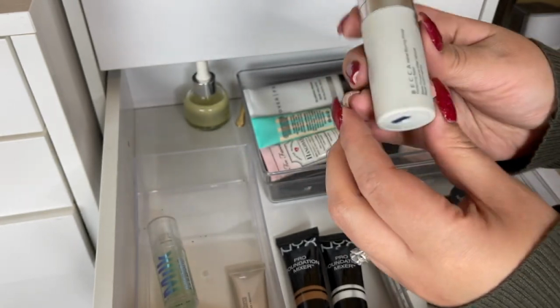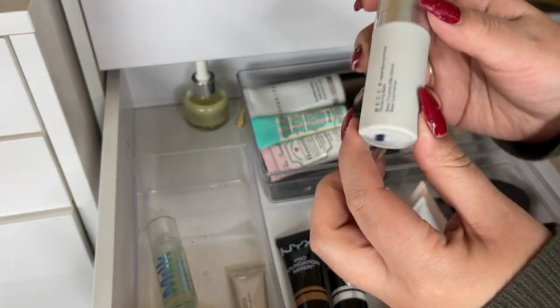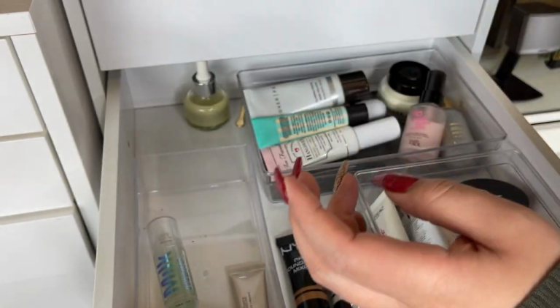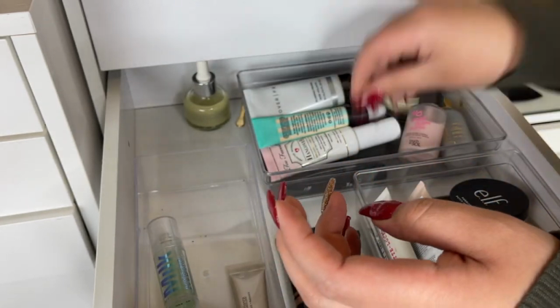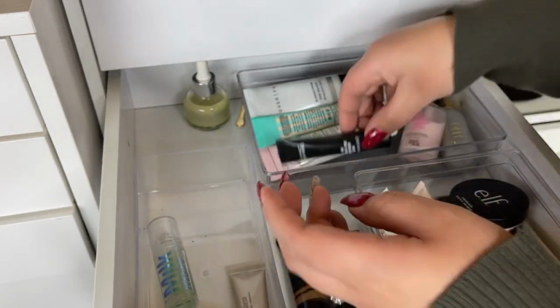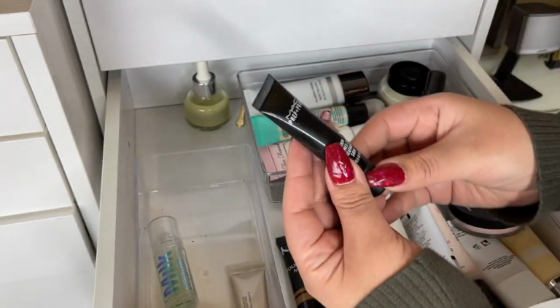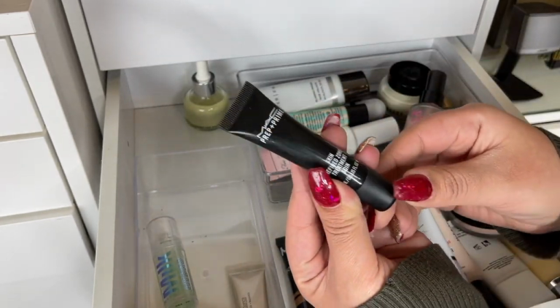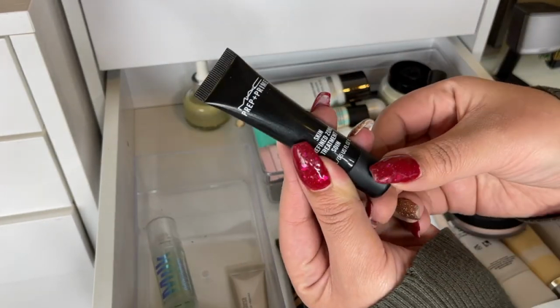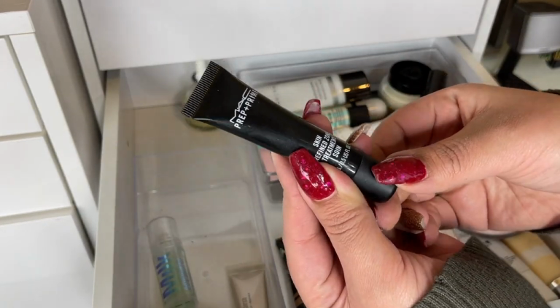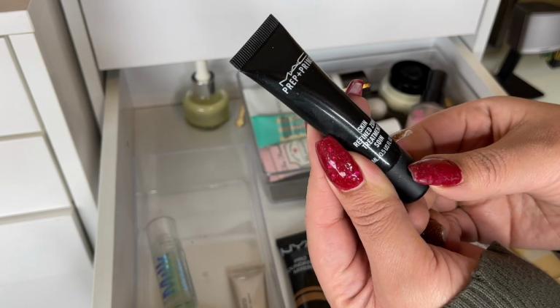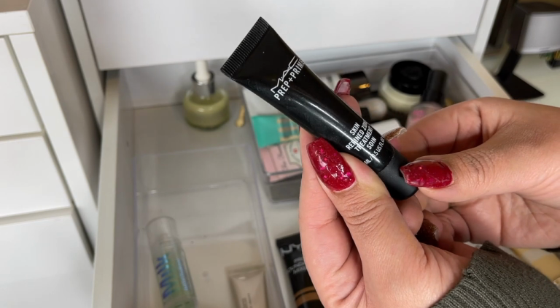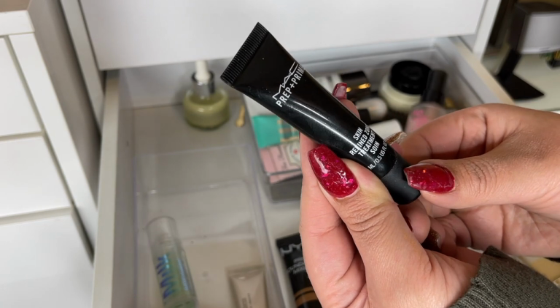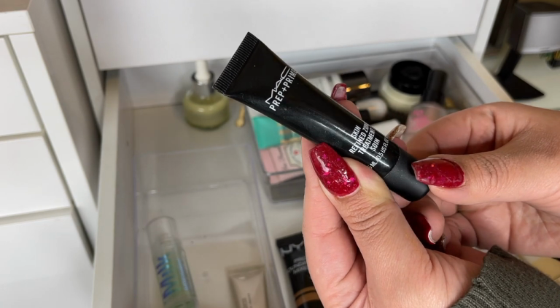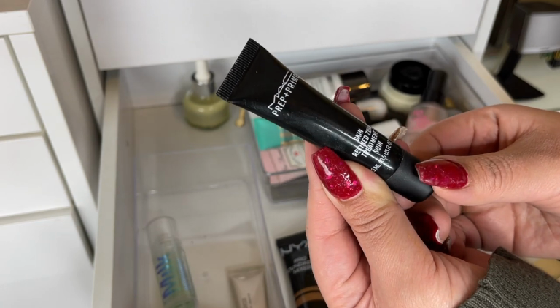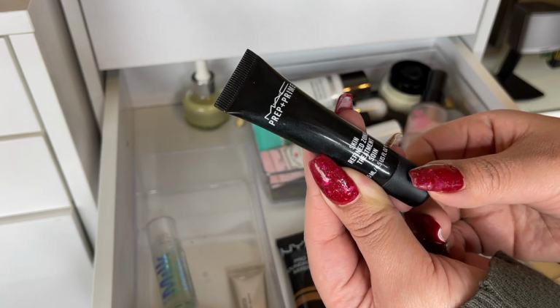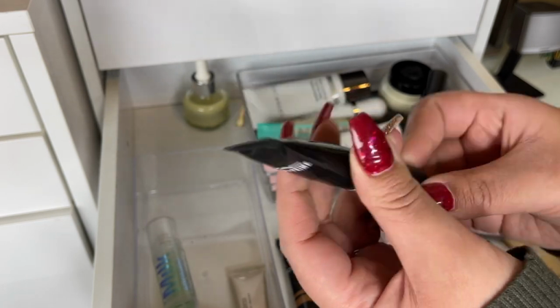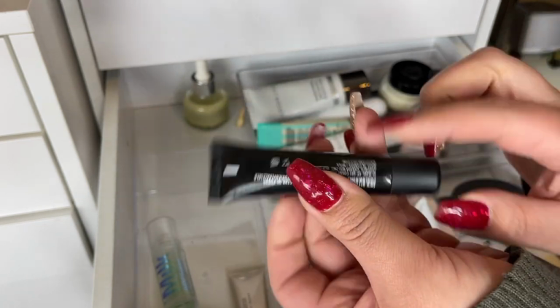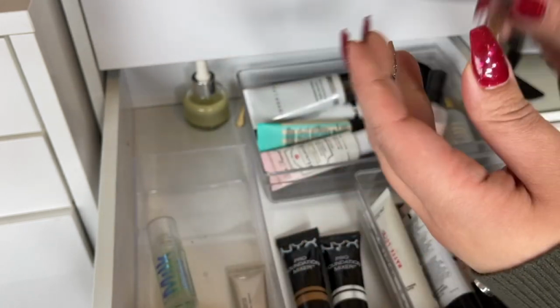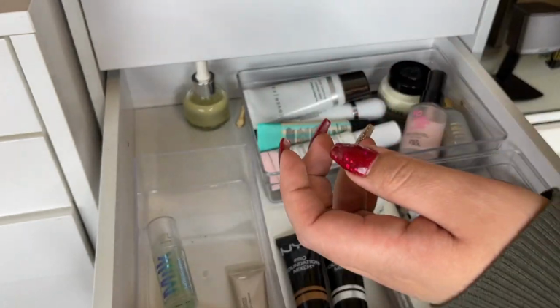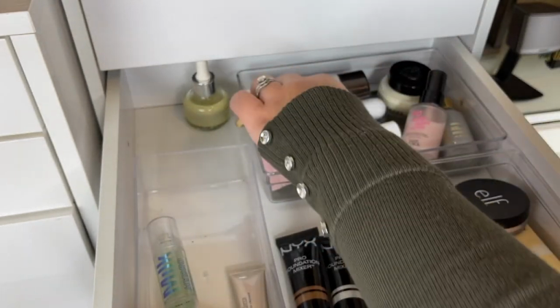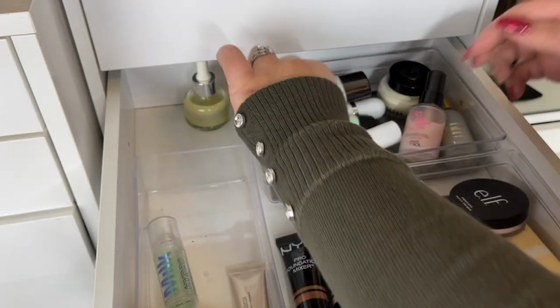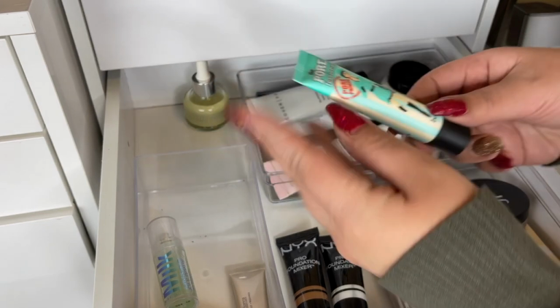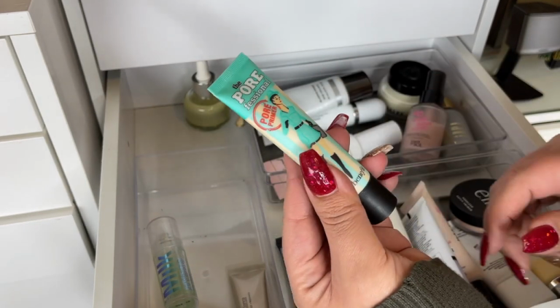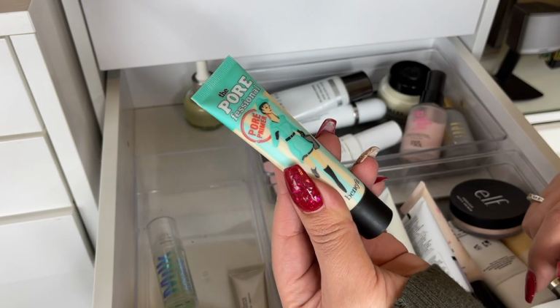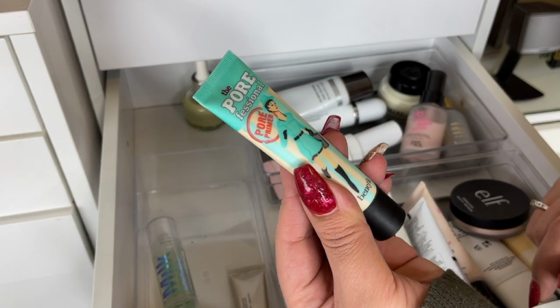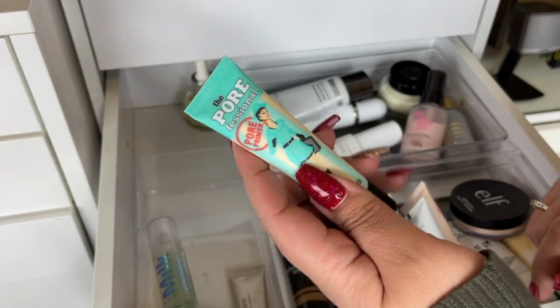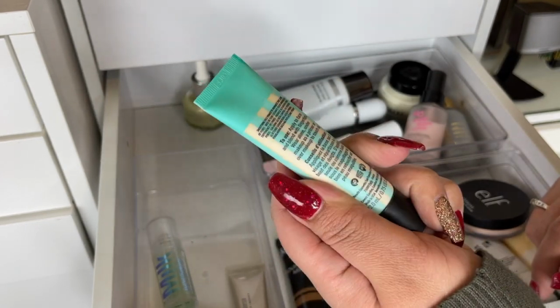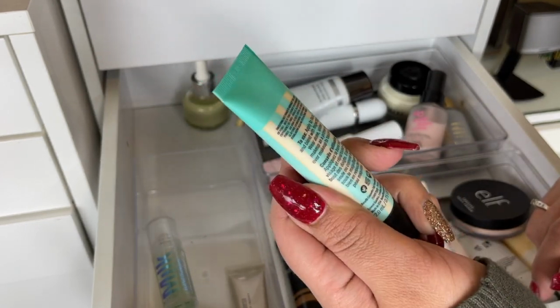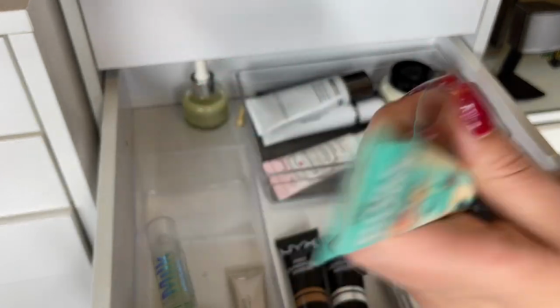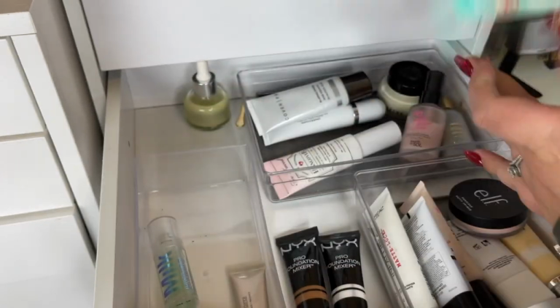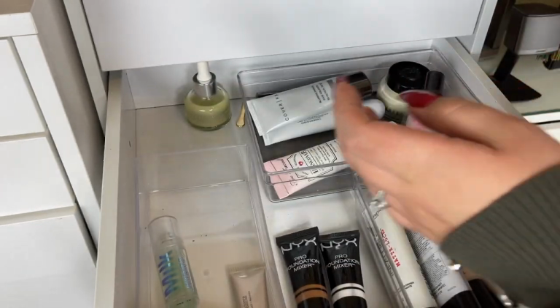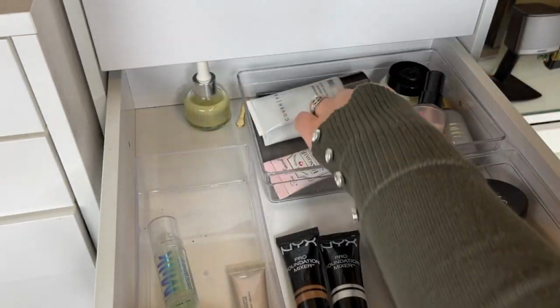This is the MAC Prep and Prime Skin Refined Zone — it's really good for pores, gonna keep that. The Porefessional by Benefit is also really good for pores — I'm gonna keep that as well.